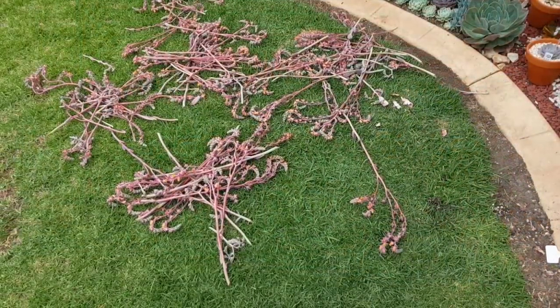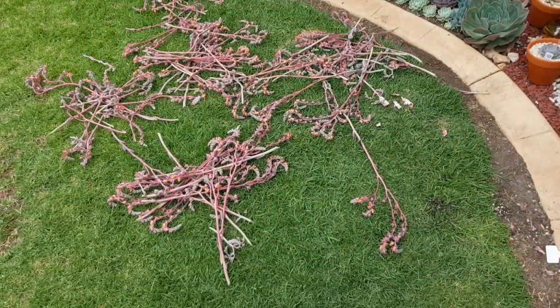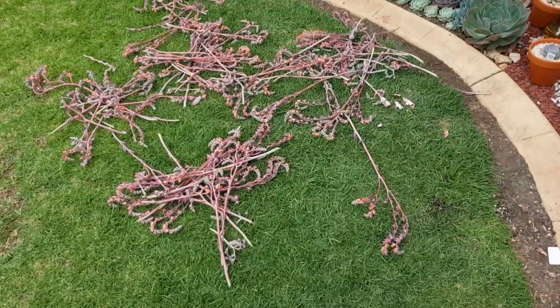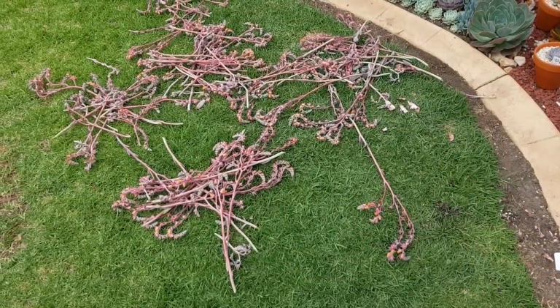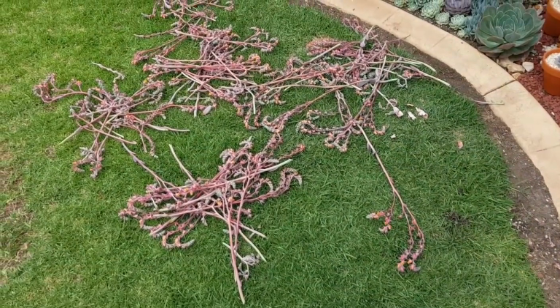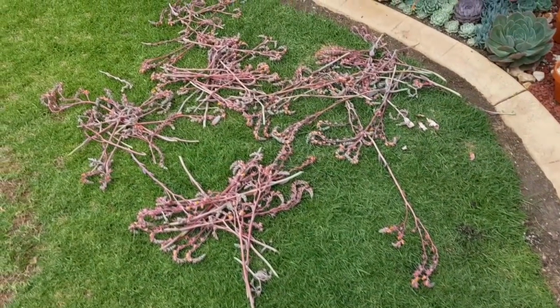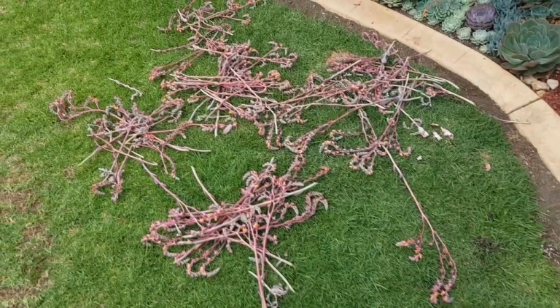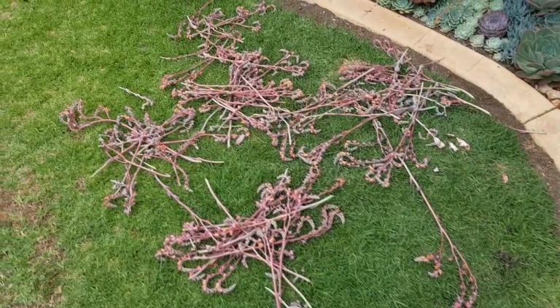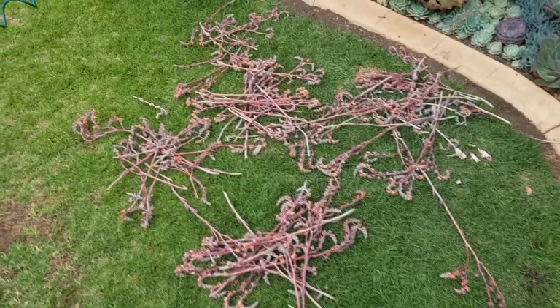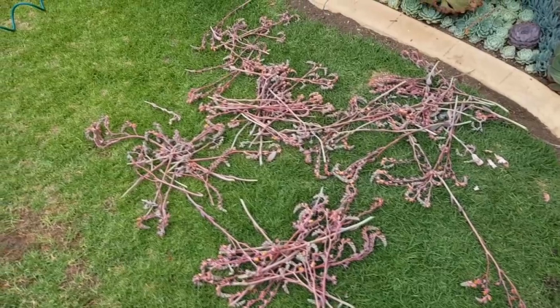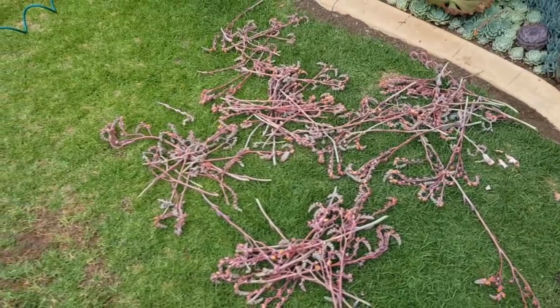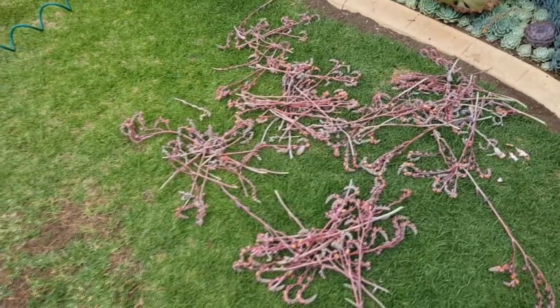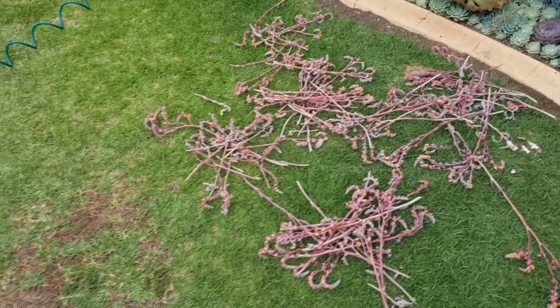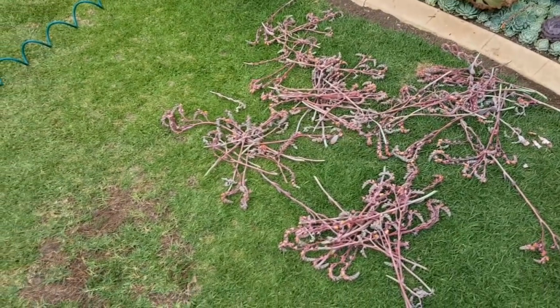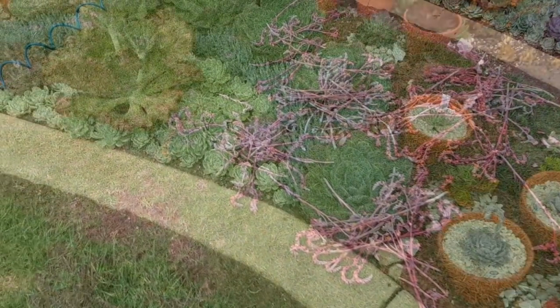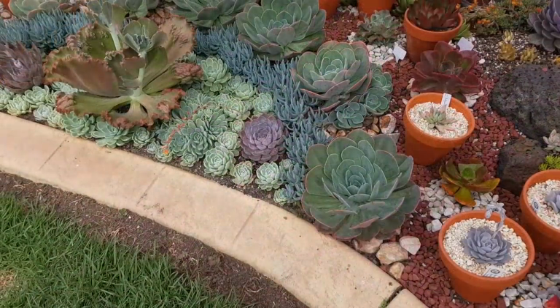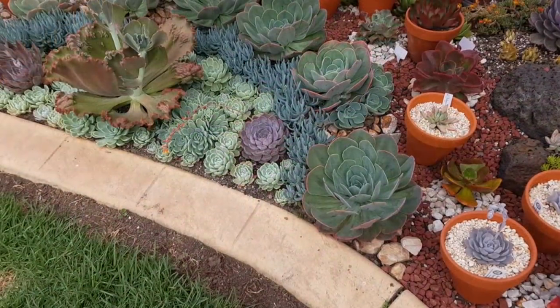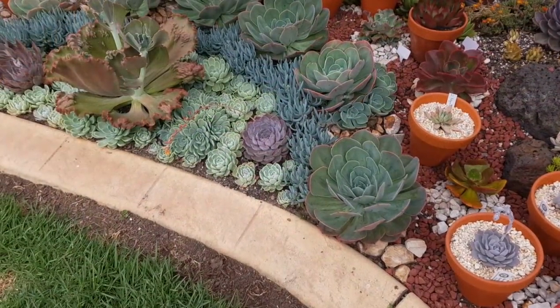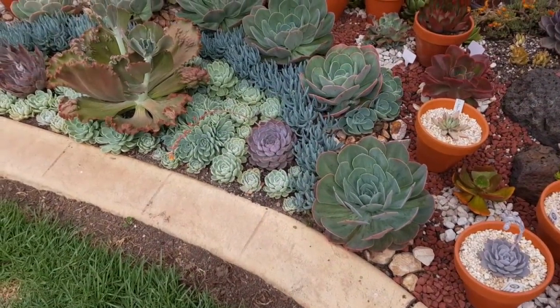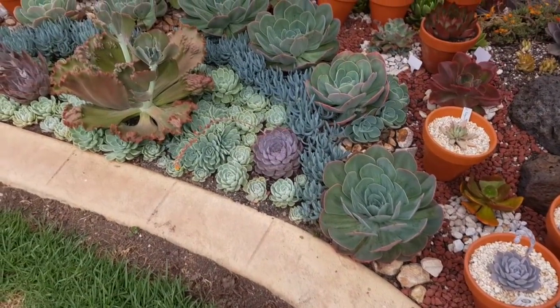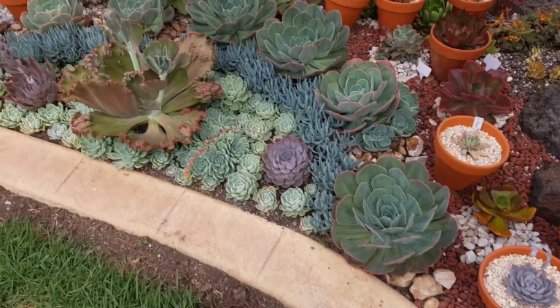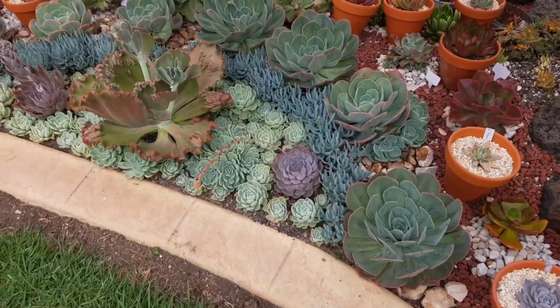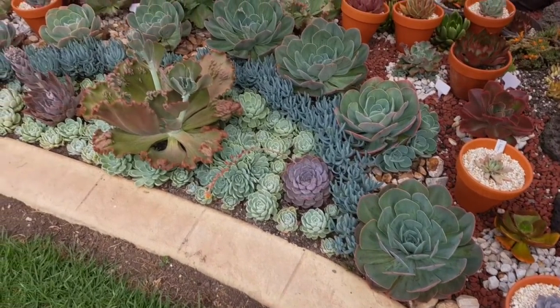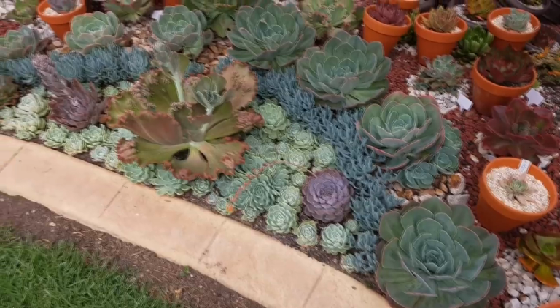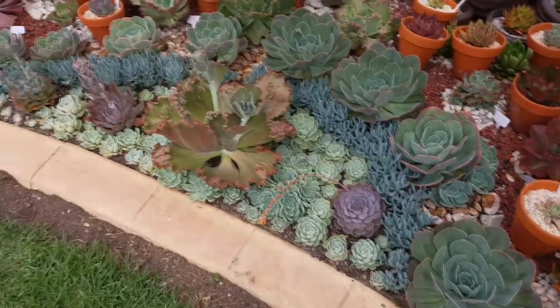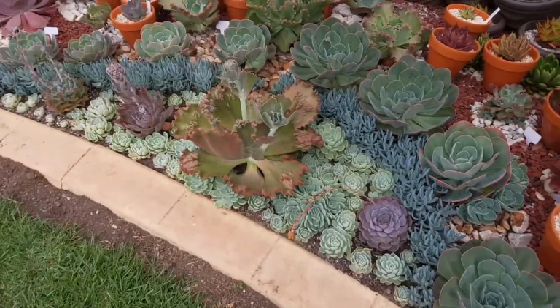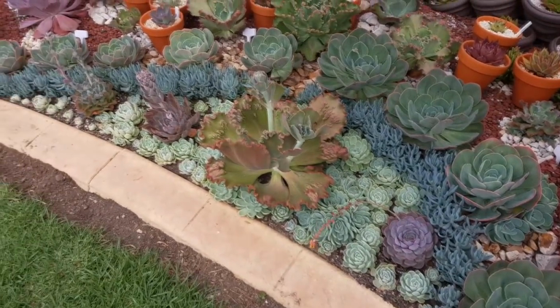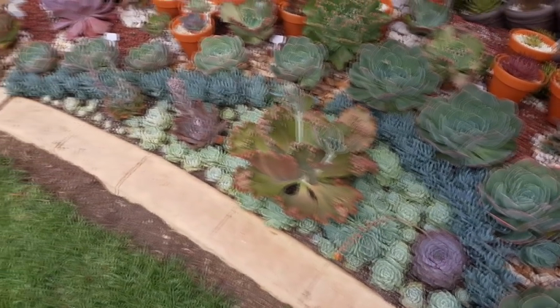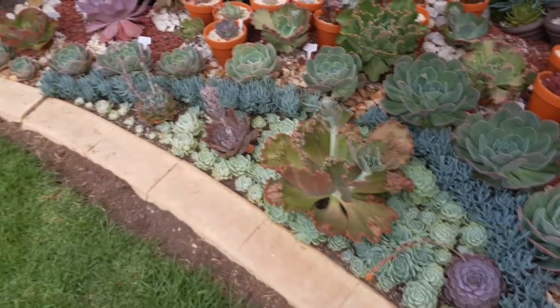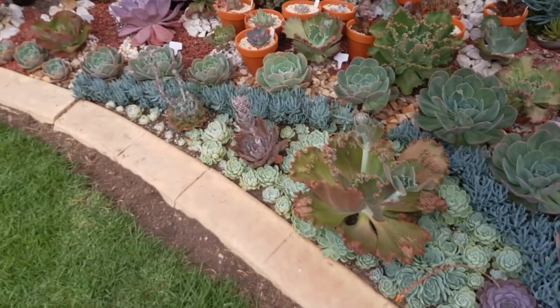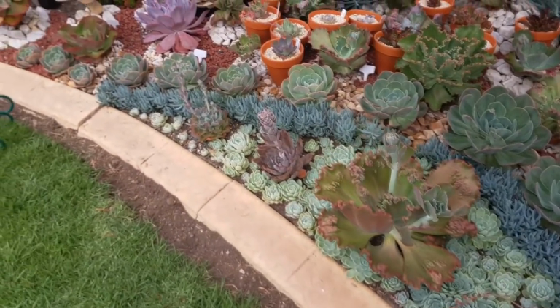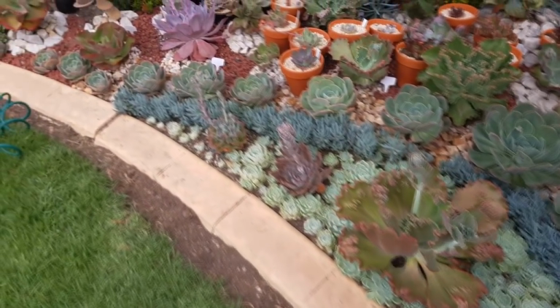In response, I decided to chop off the flower stalks. Having done that, they now look a lot cleaner and less of an eyesore.